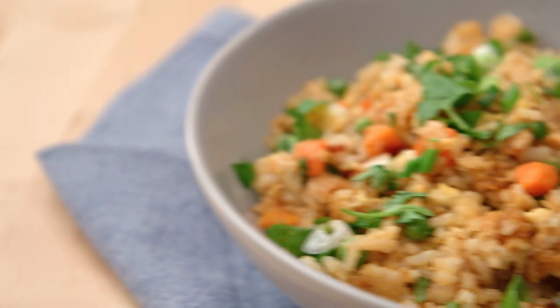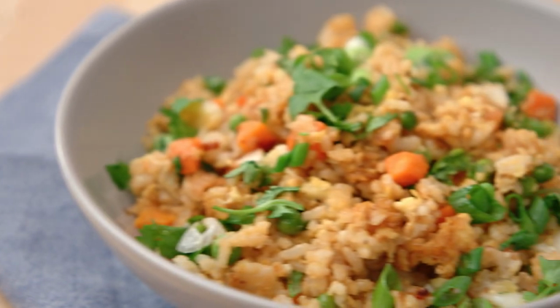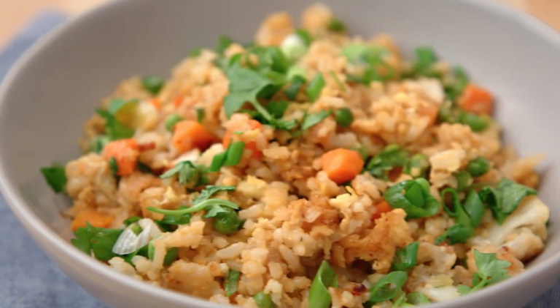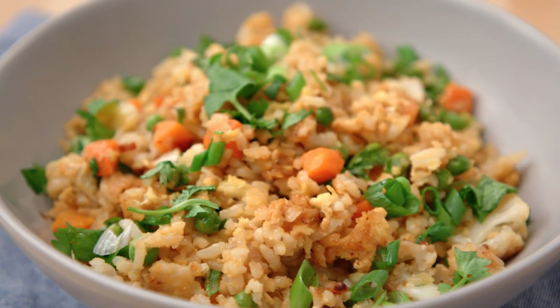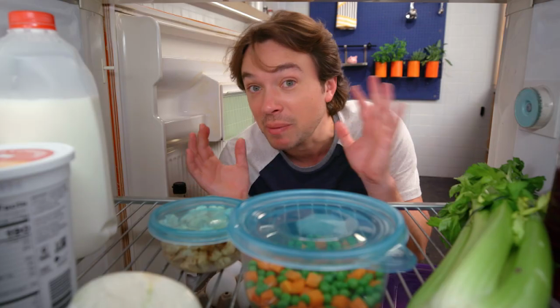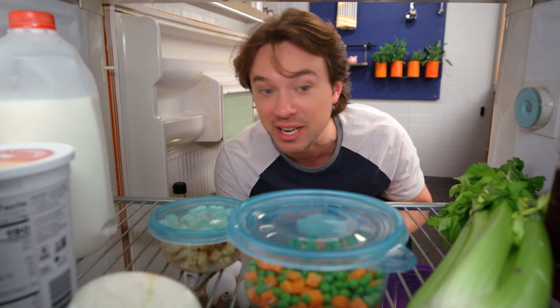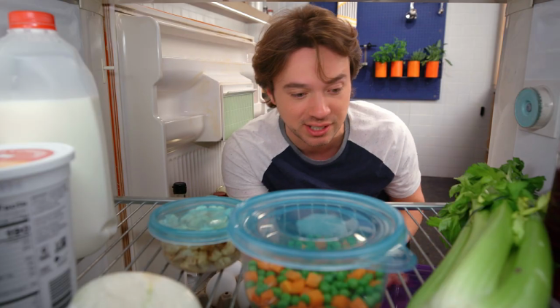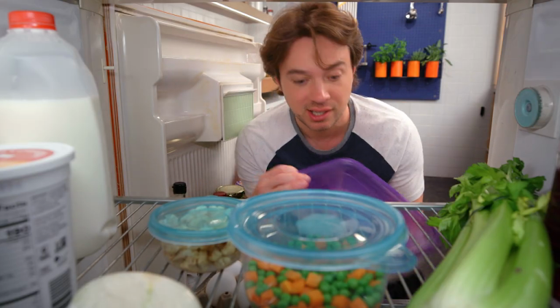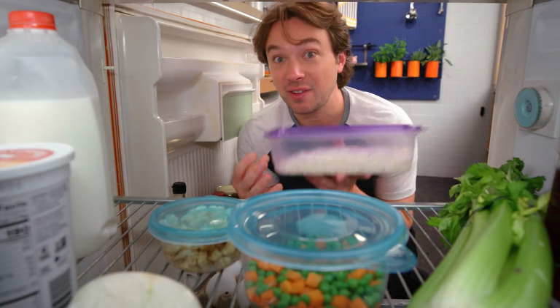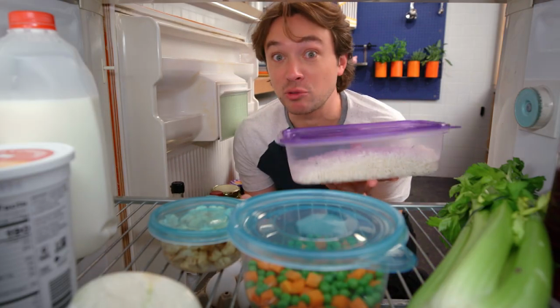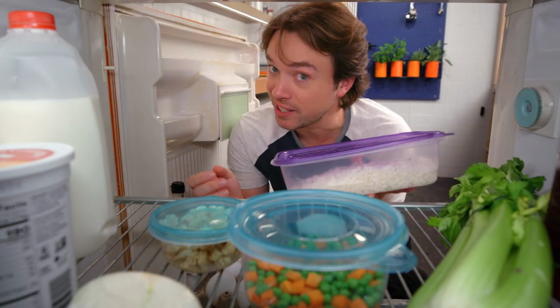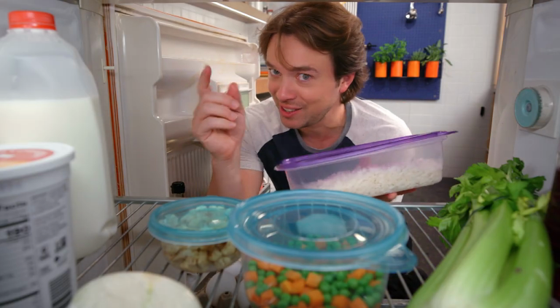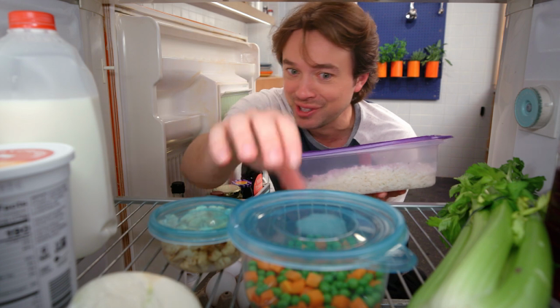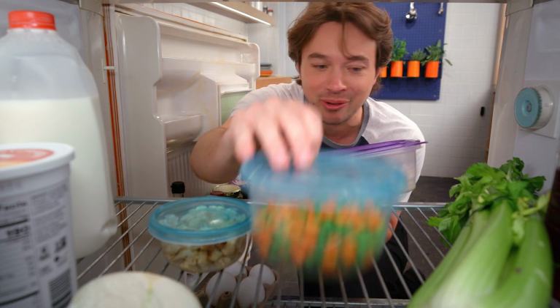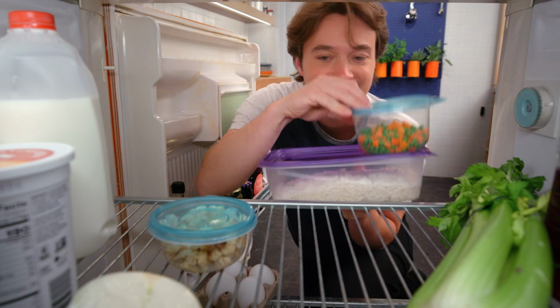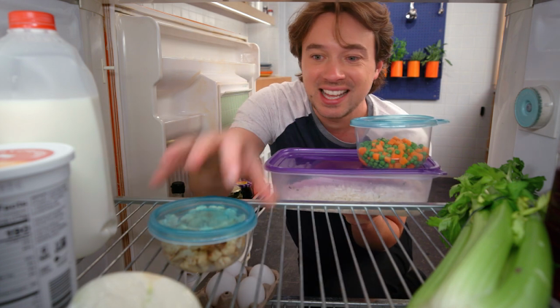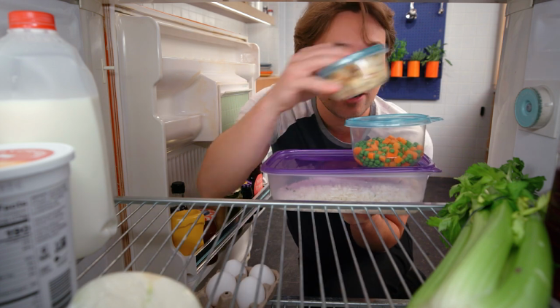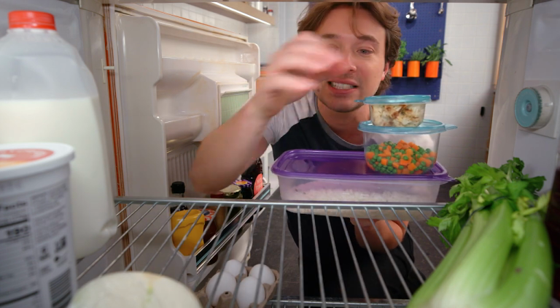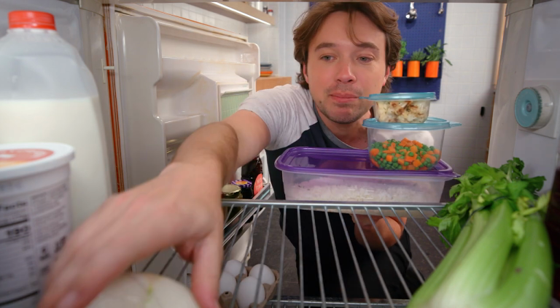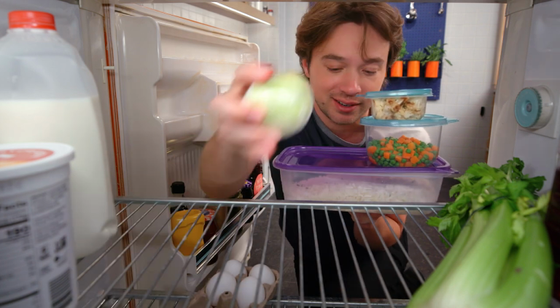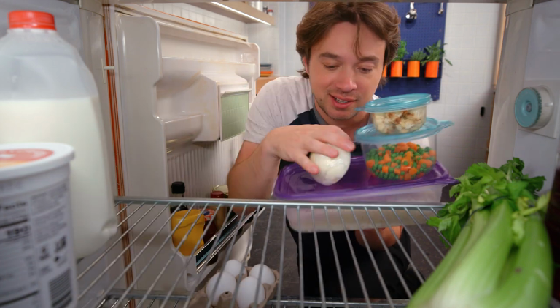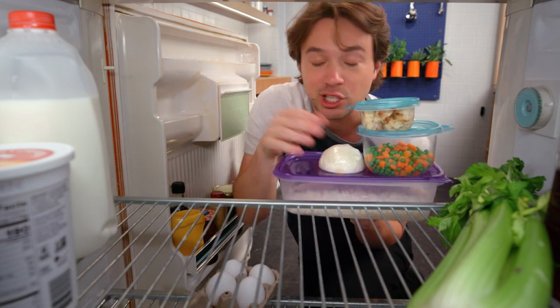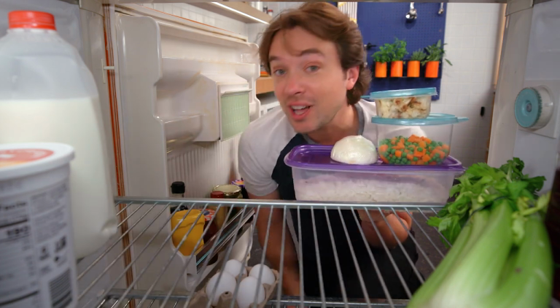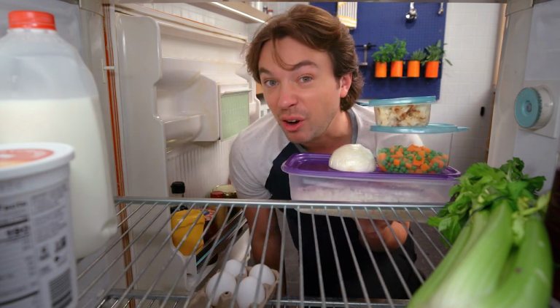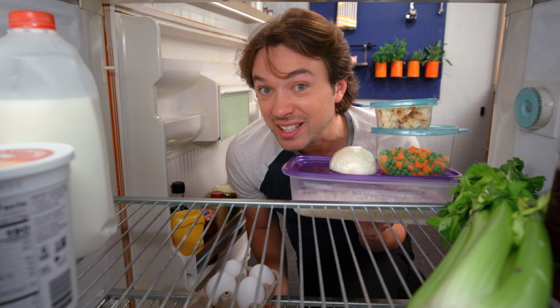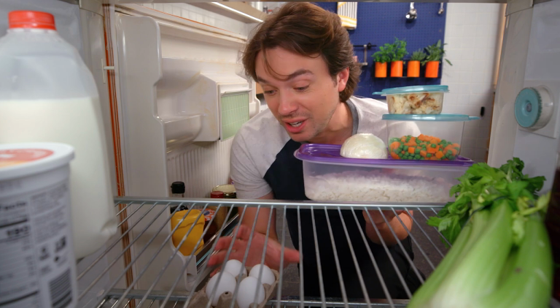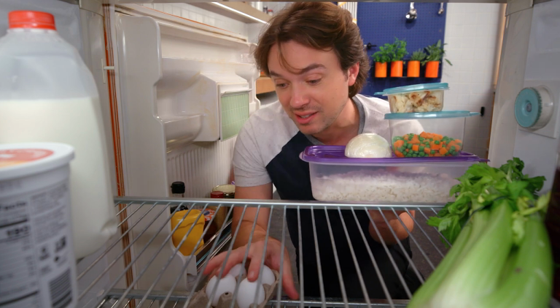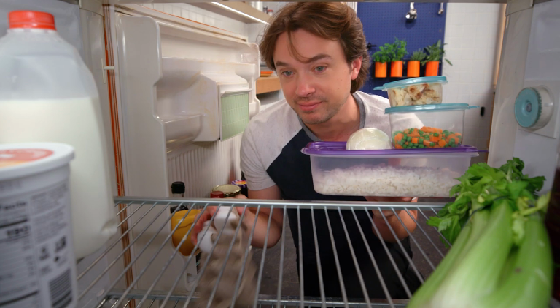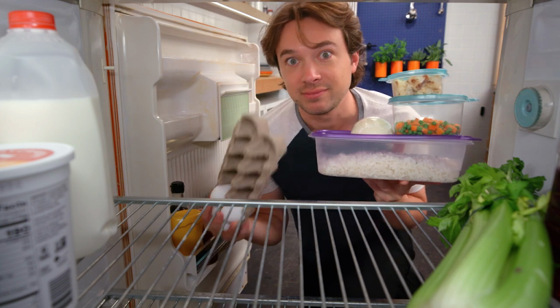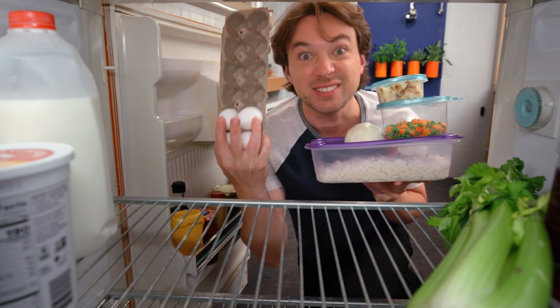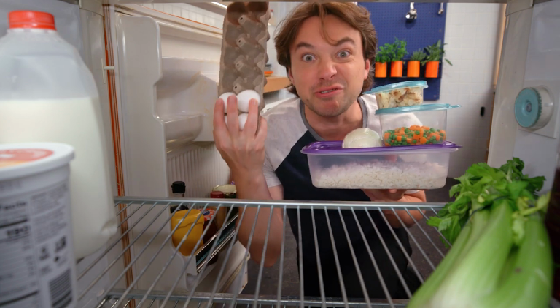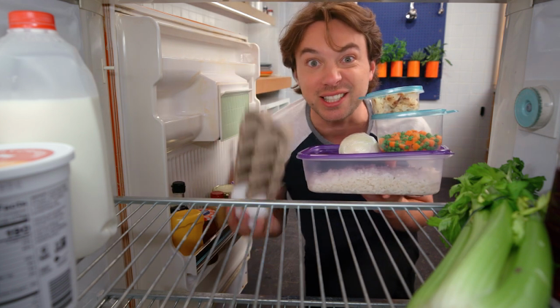It's the end of the week and I want to clean out my fridge. I've got some rice here — I think you see where this is going. There is nothing better to use up all these ingredients than a good fried rice.